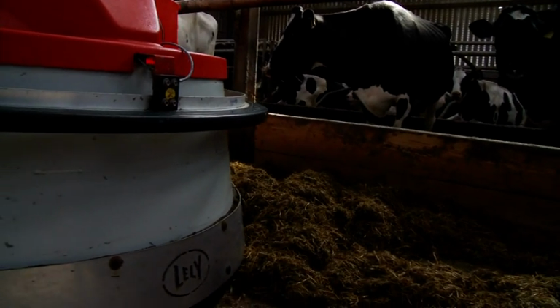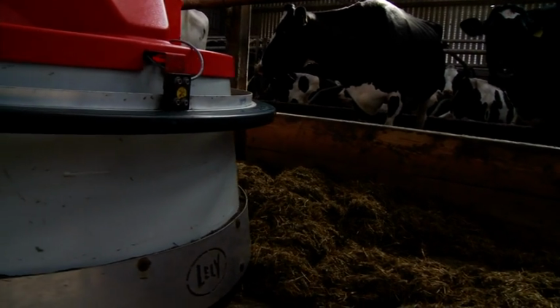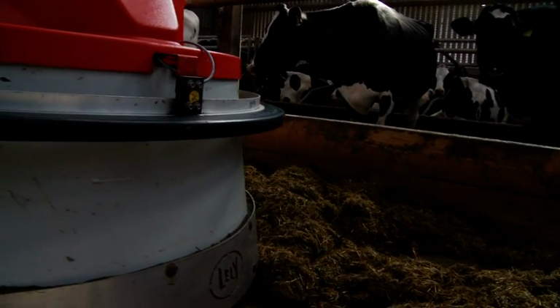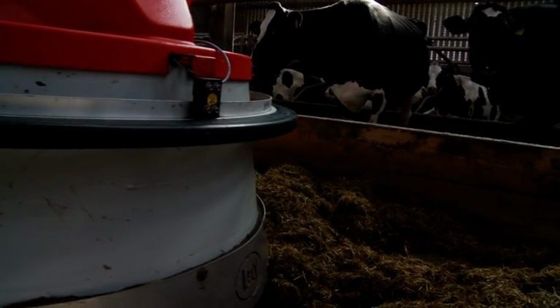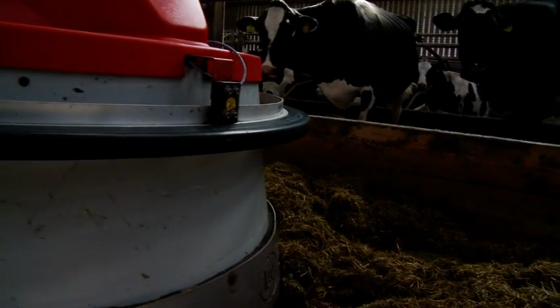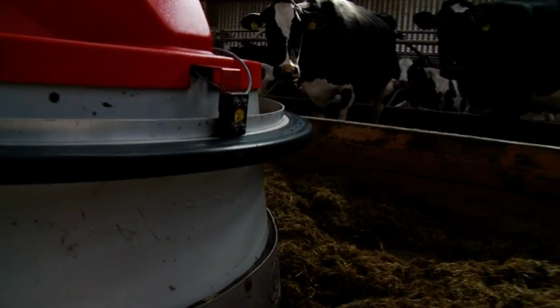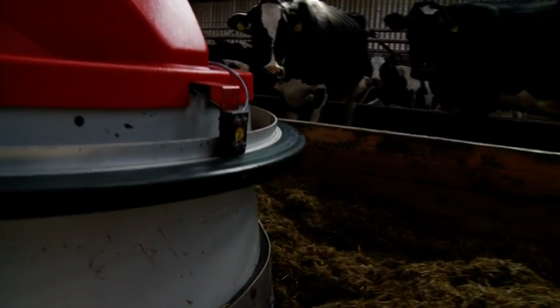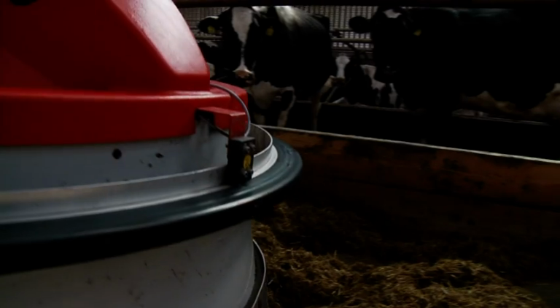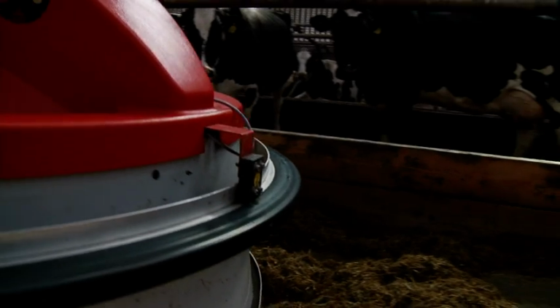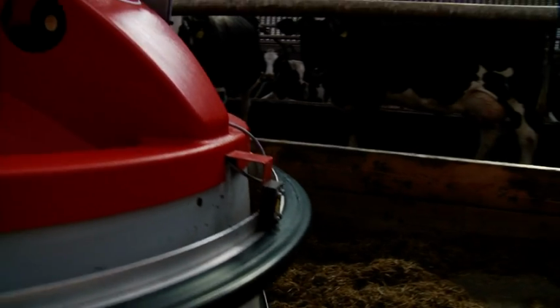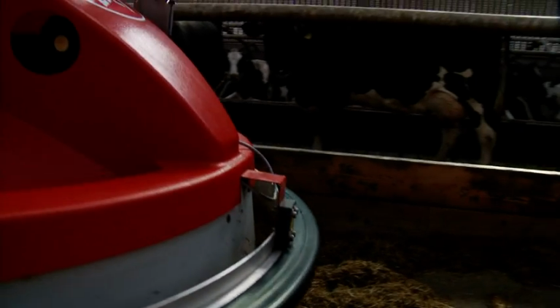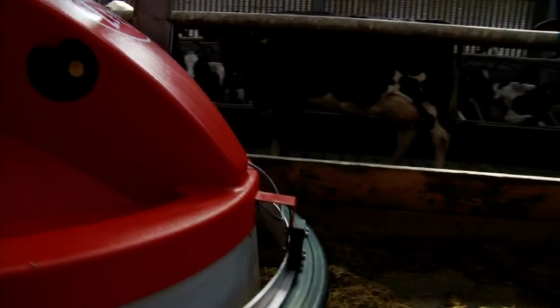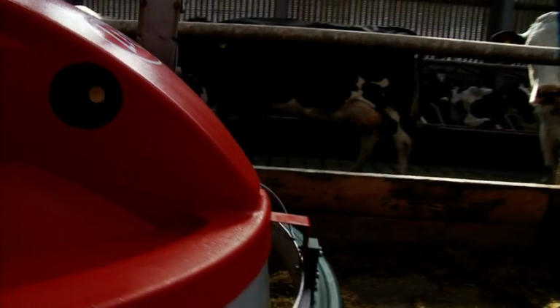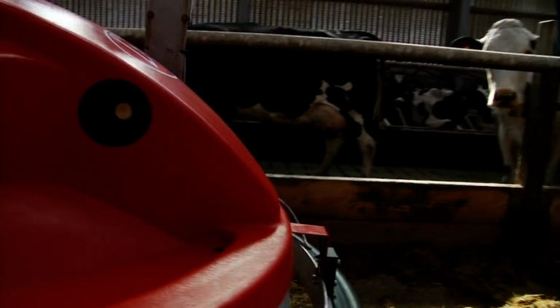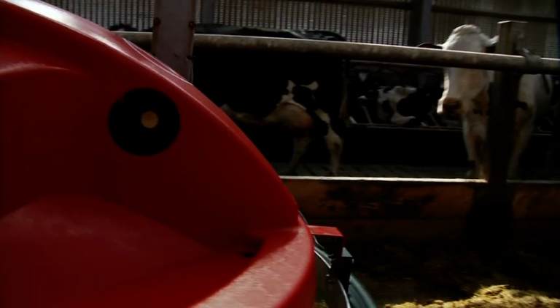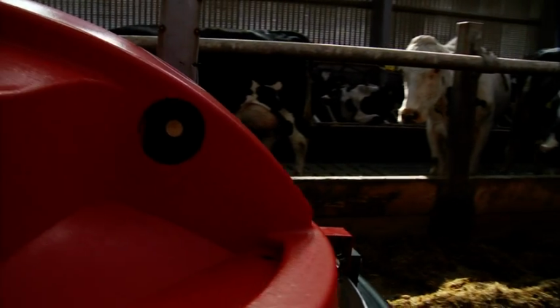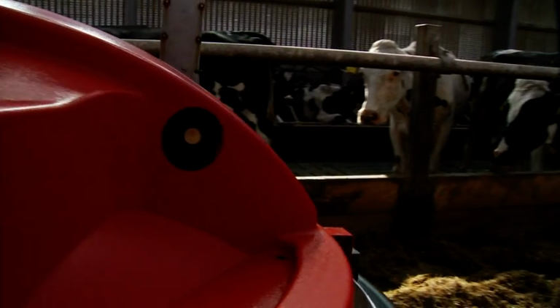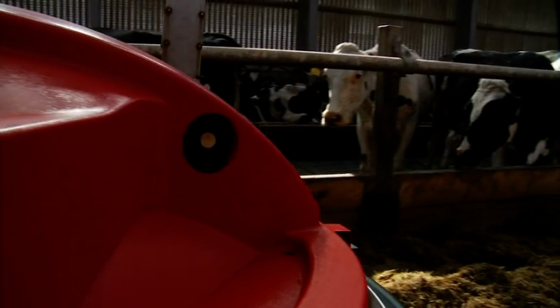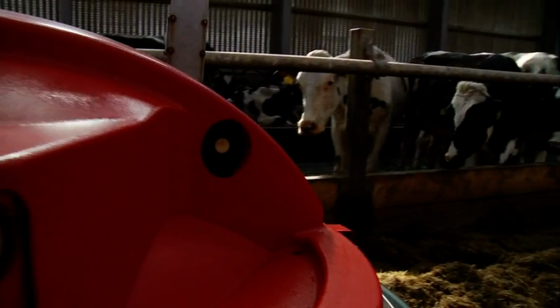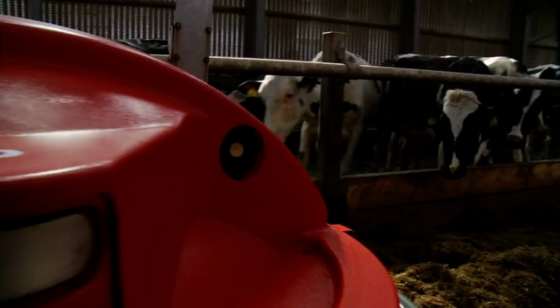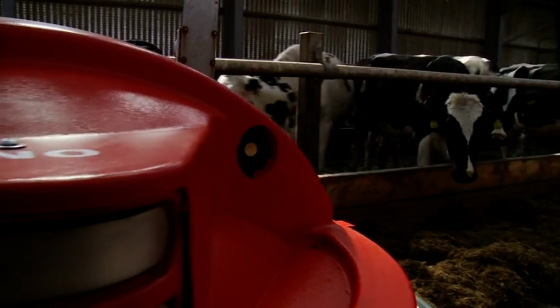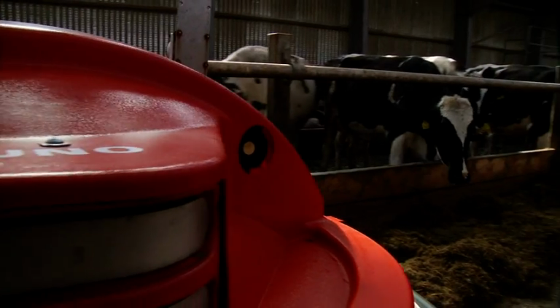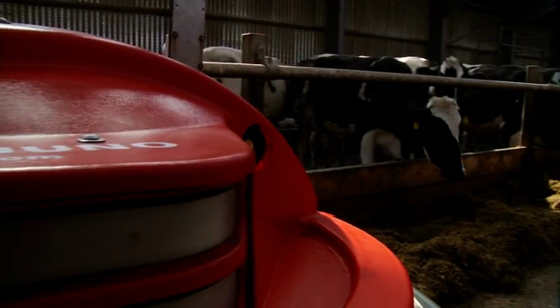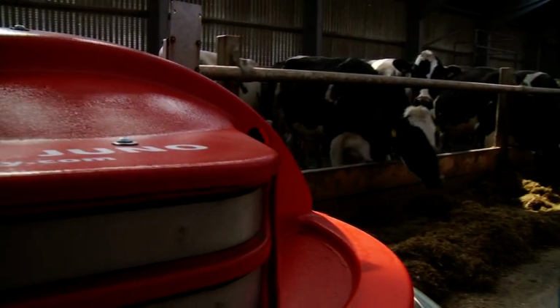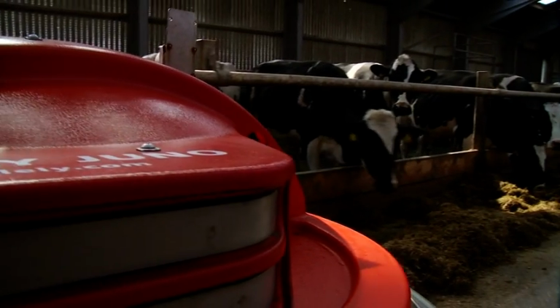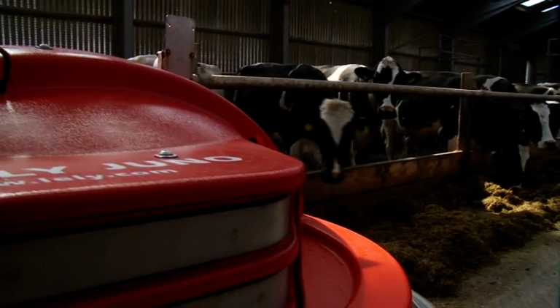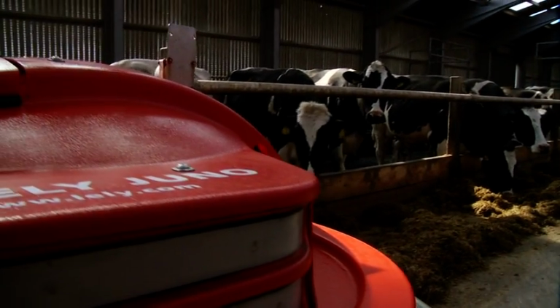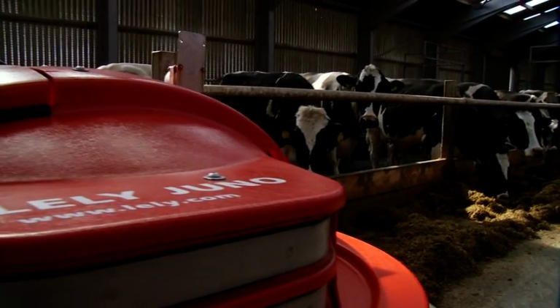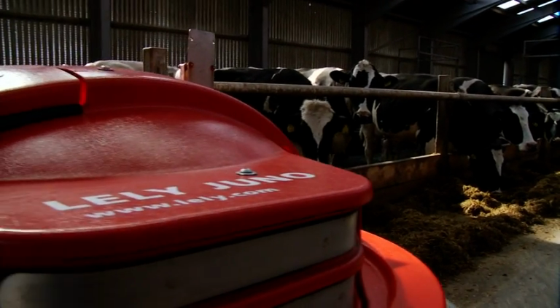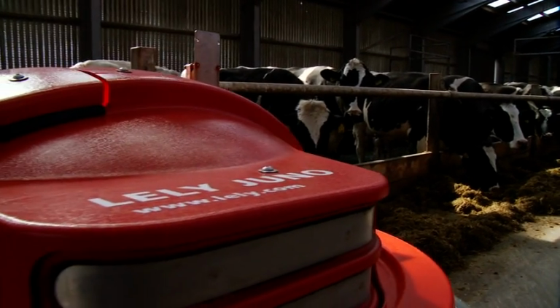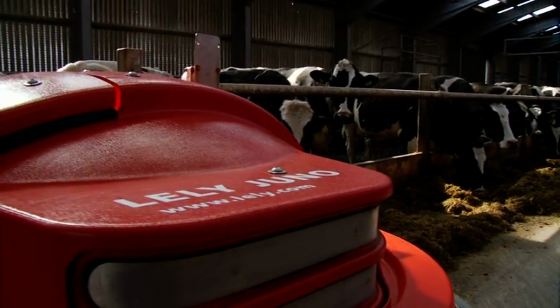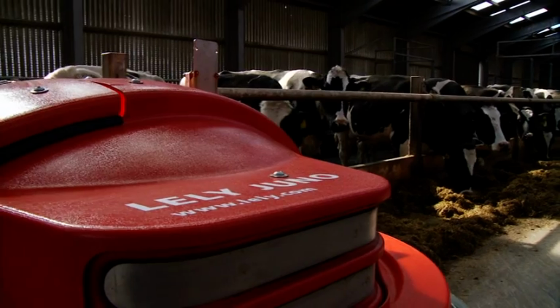It's actually running 600 feet of feed passage, and then it returns down one alley doing nothing, but it's doing a lot of pushing. It means it's pushing up at night when you're sleeping and keeping intakes up.